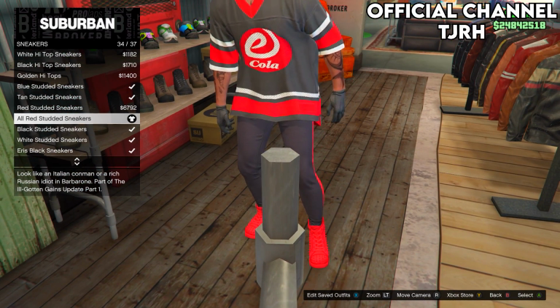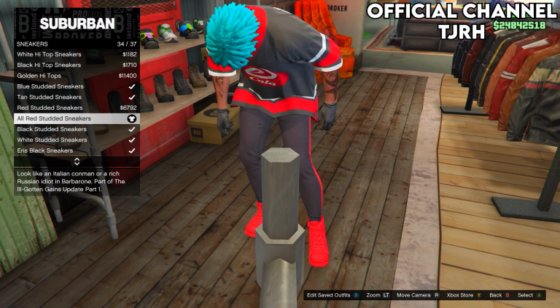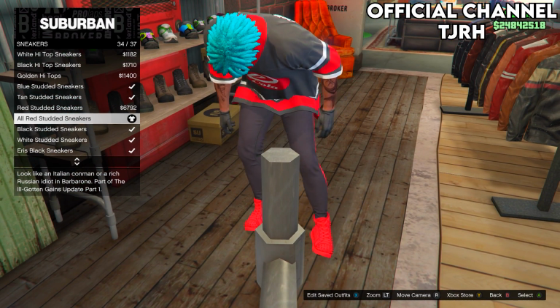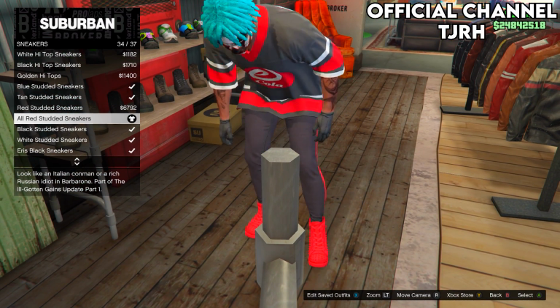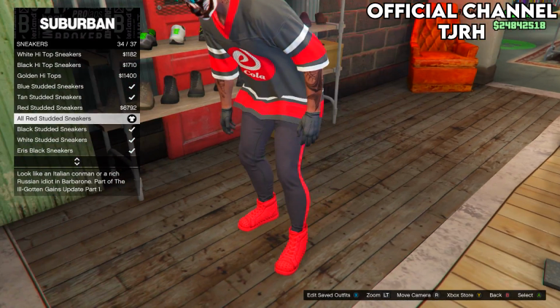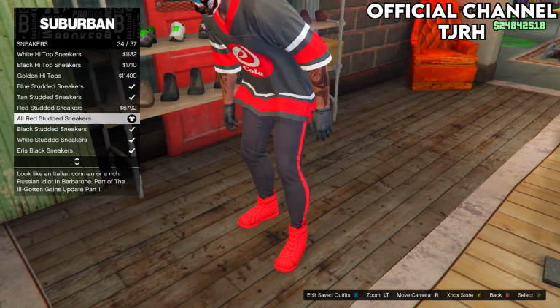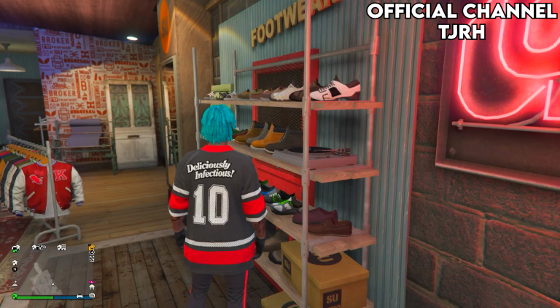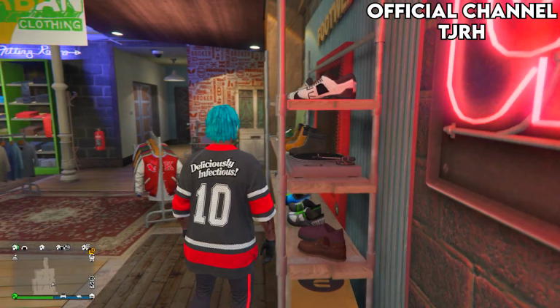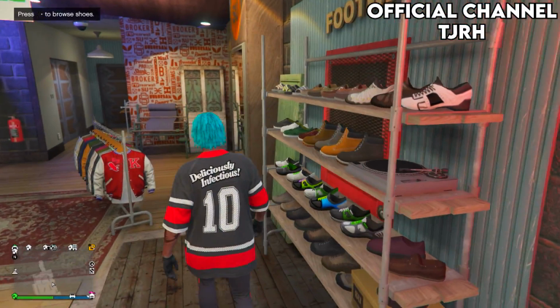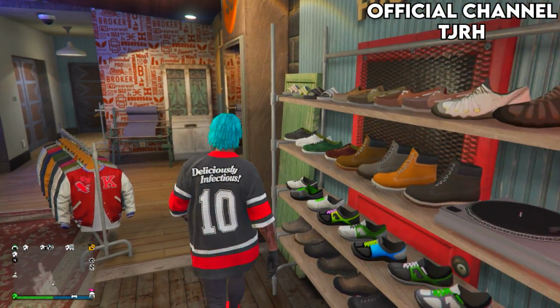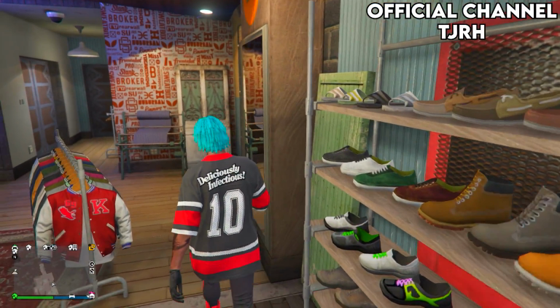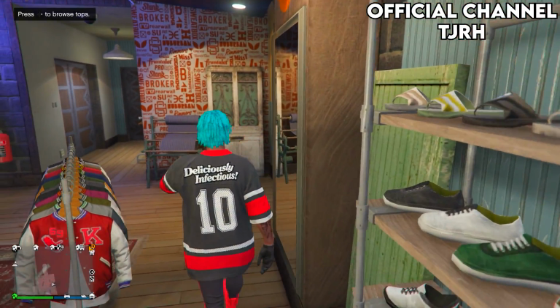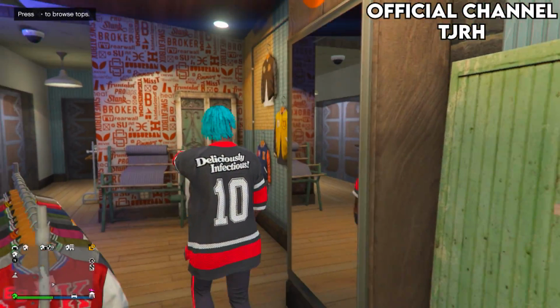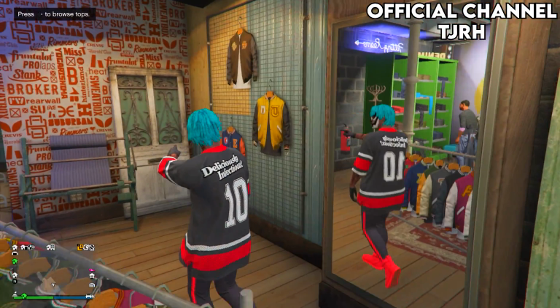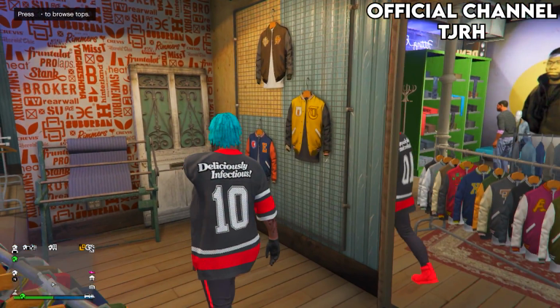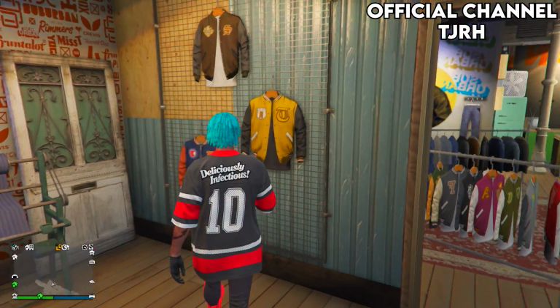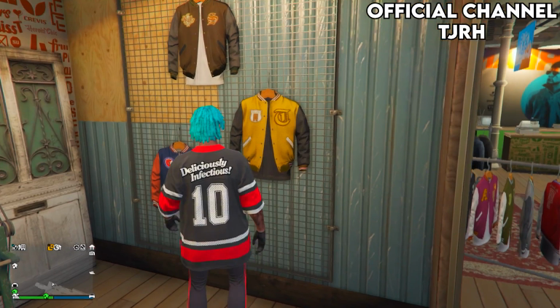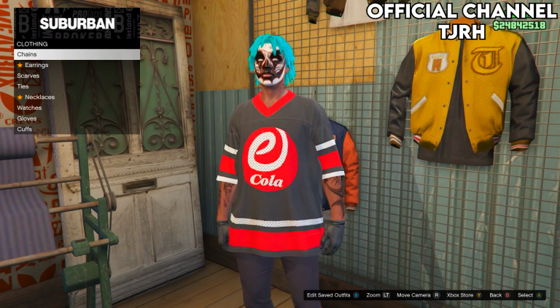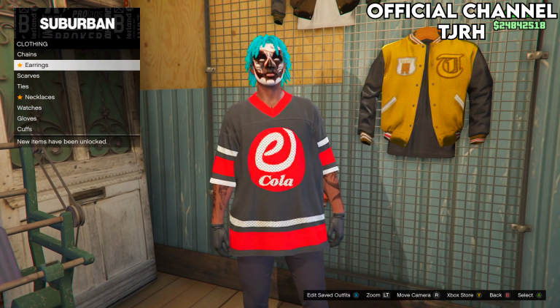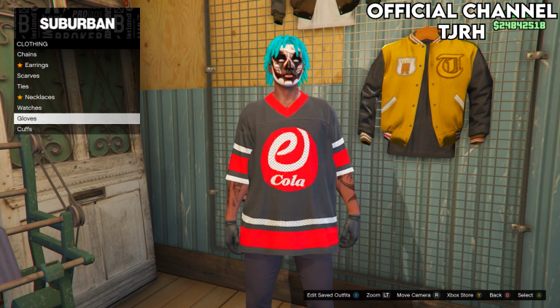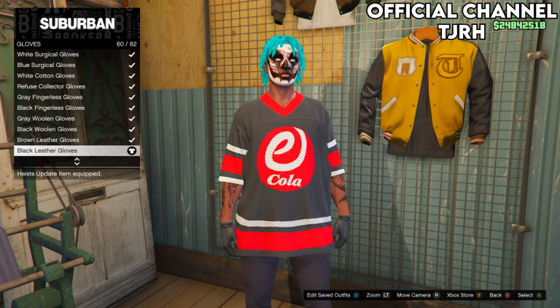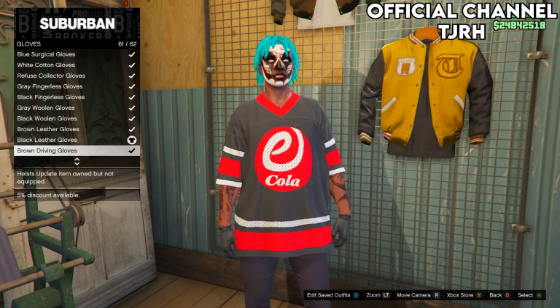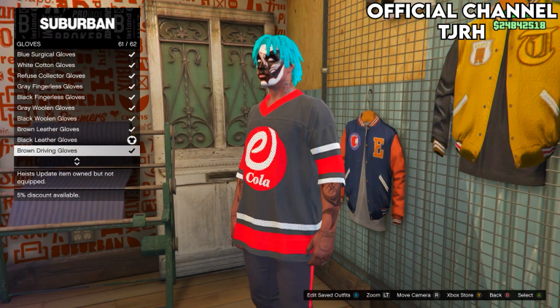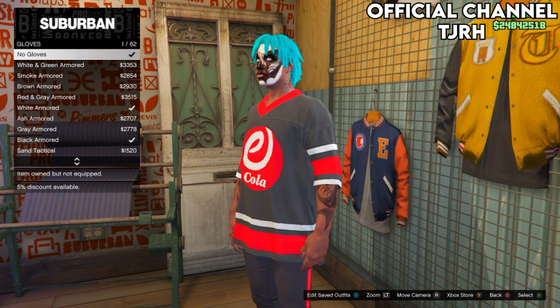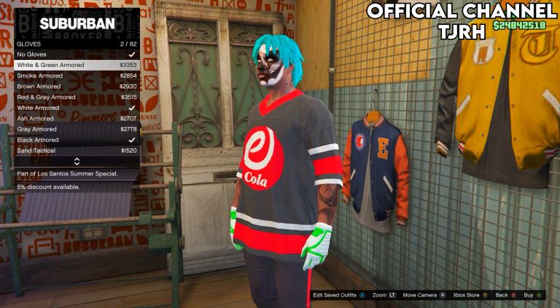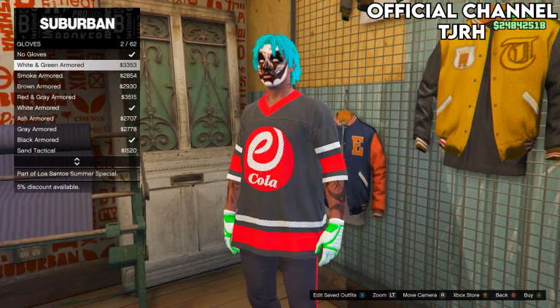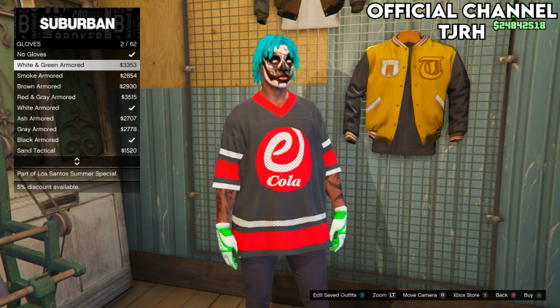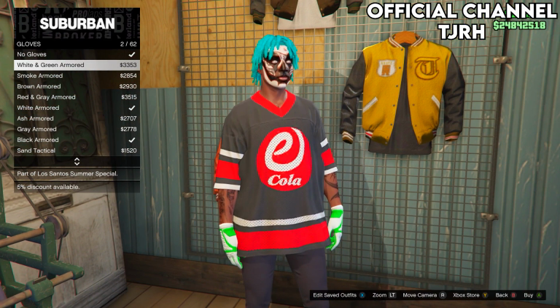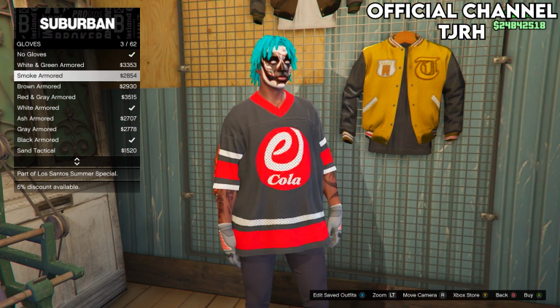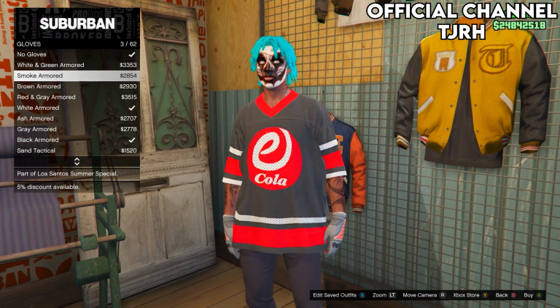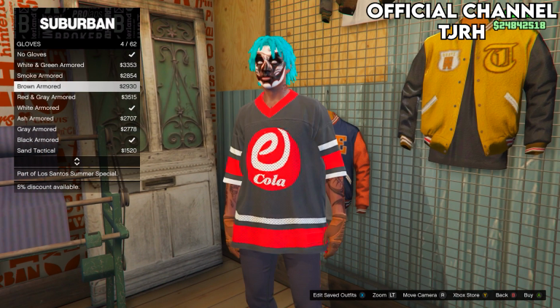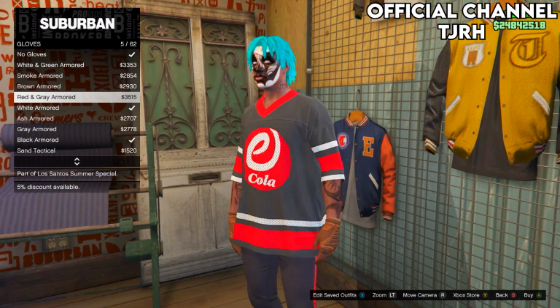After you equip those, go over to gloves and equip the red and grey armoured gloves.